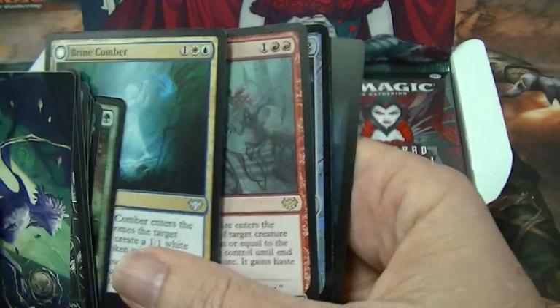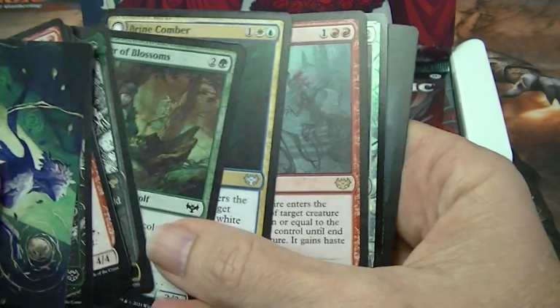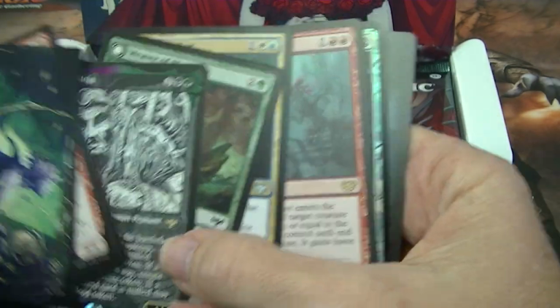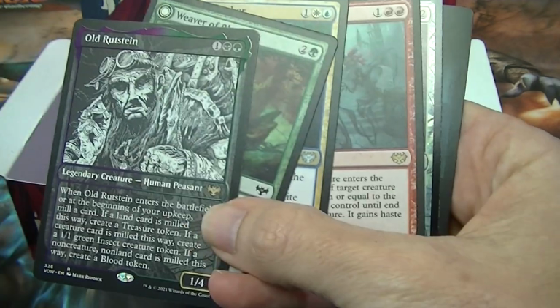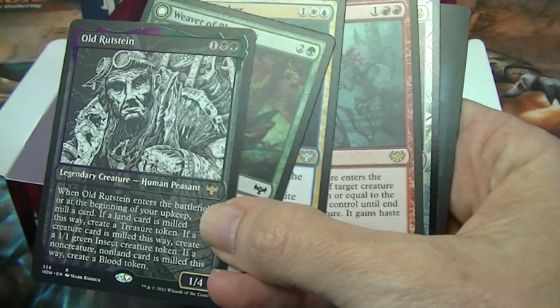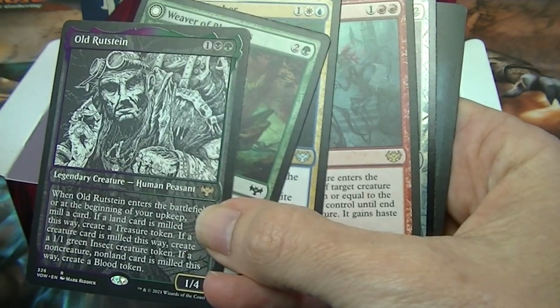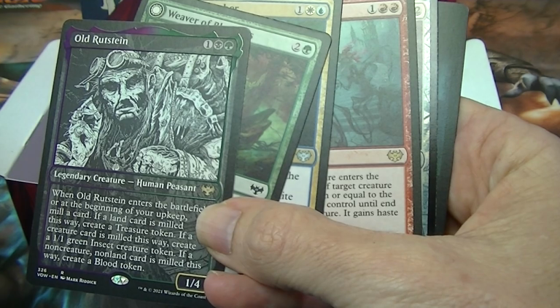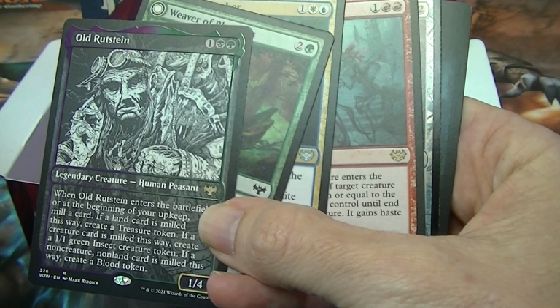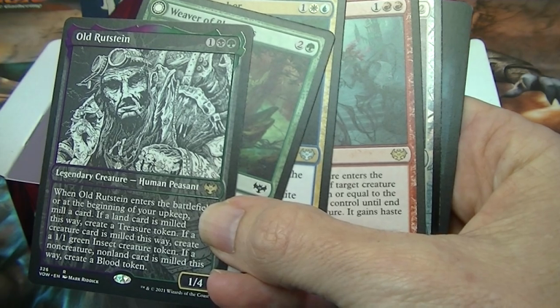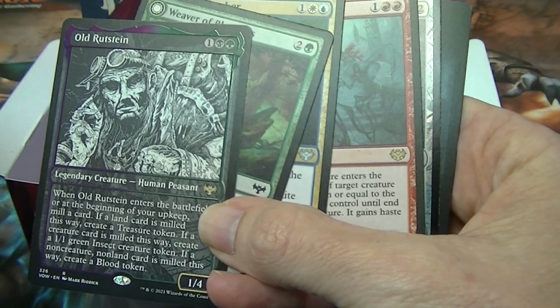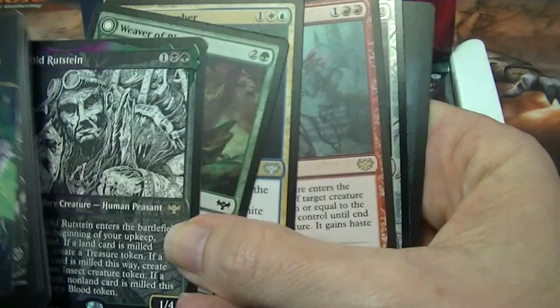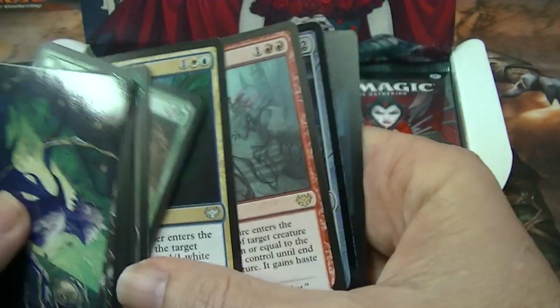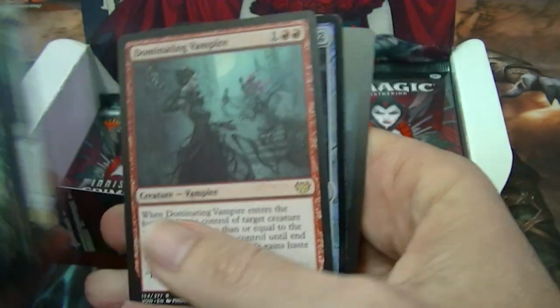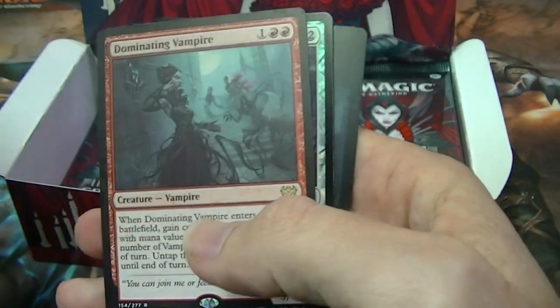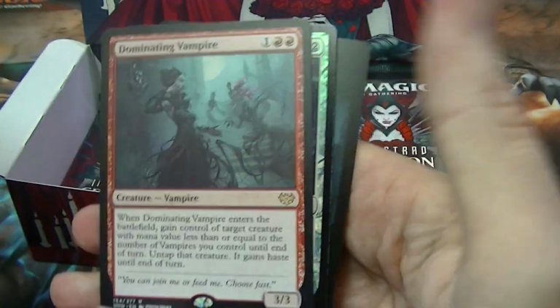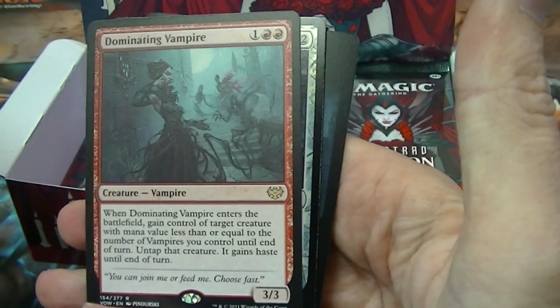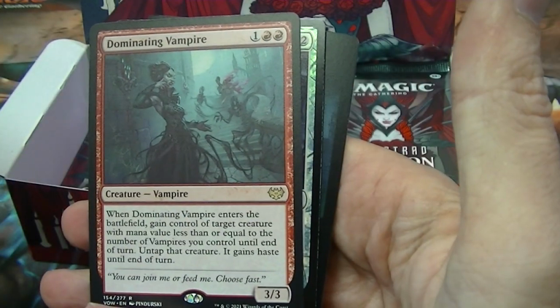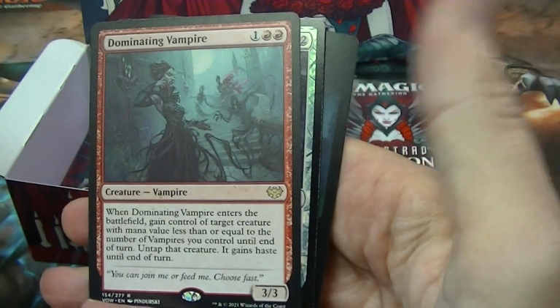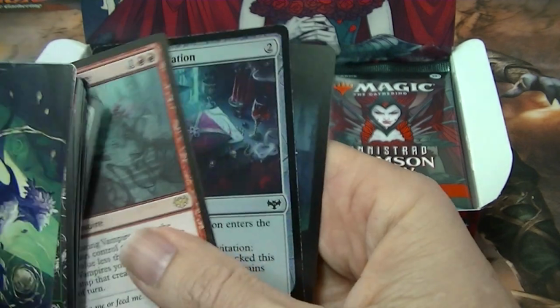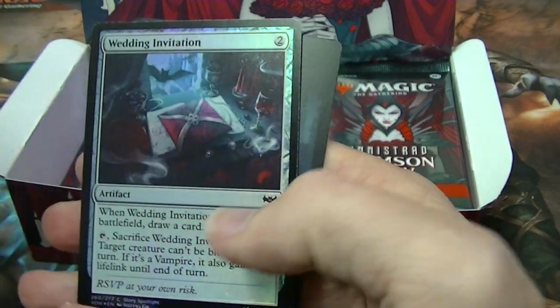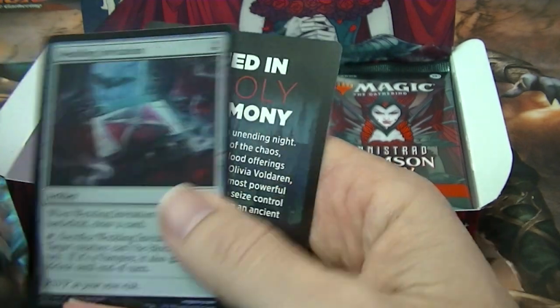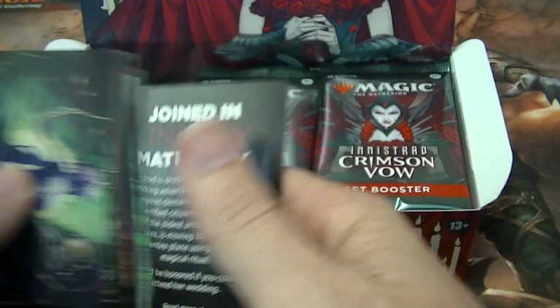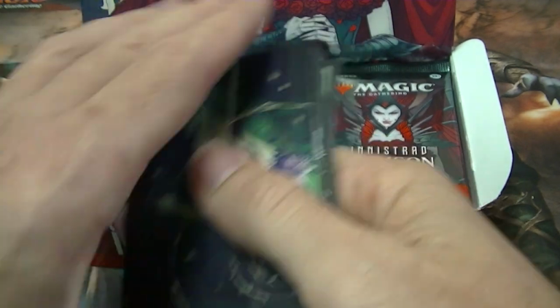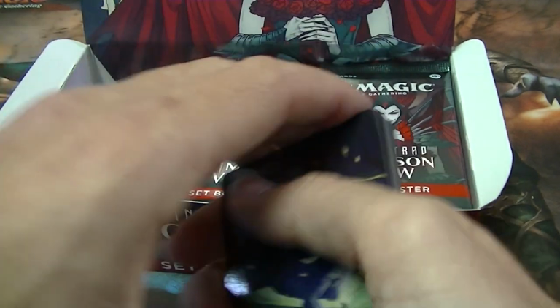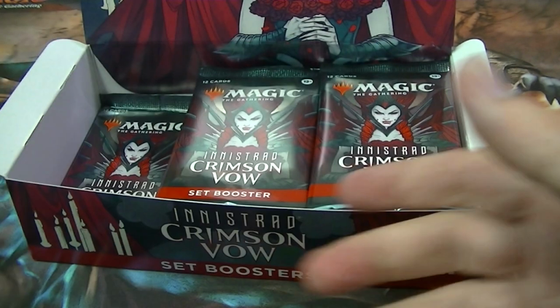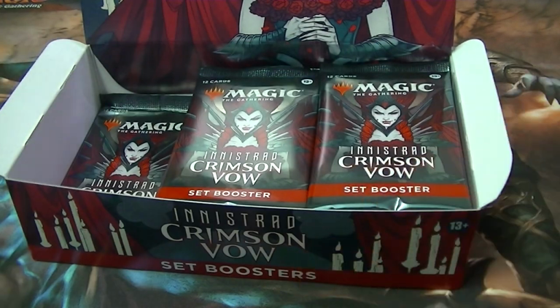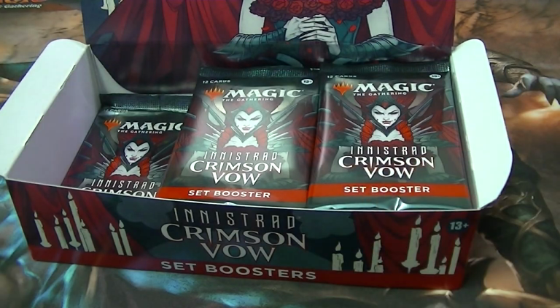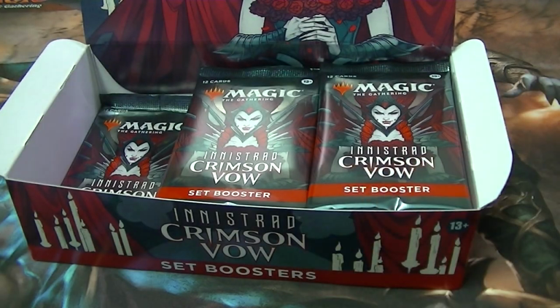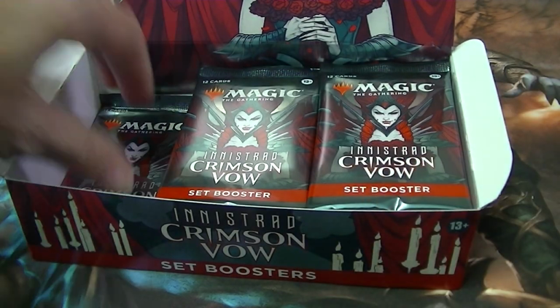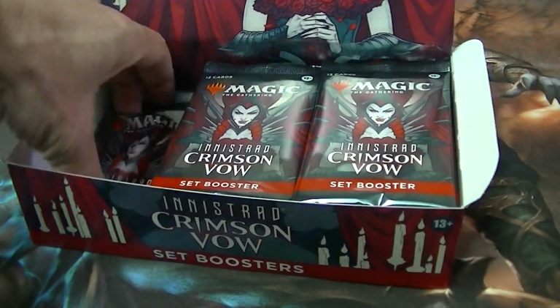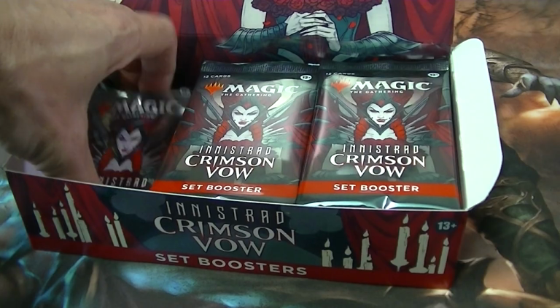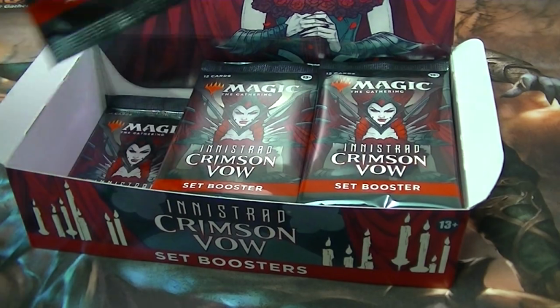Hang on — so we've got two rares in this pack. Maybe you can get more than one. Dominating Vampire for a rare and a foil common. So there you go — I actually had two rares in that pack.